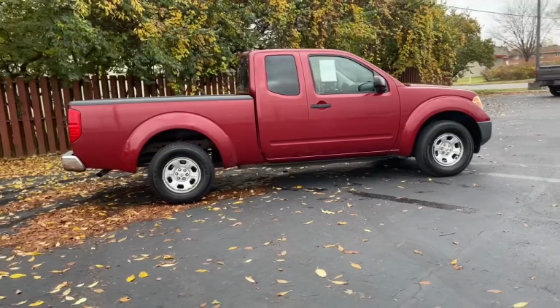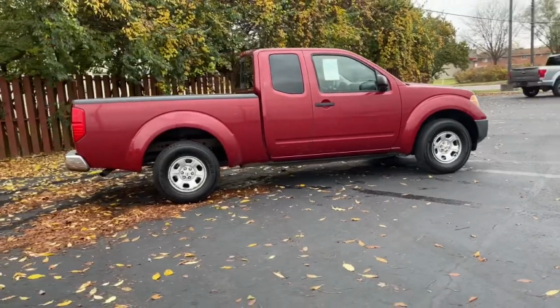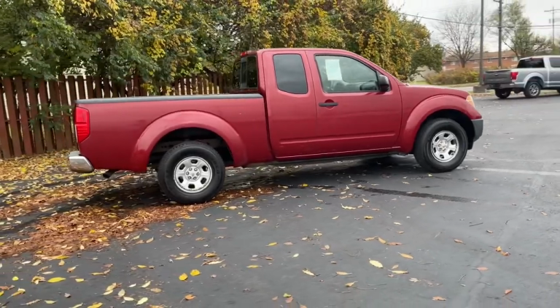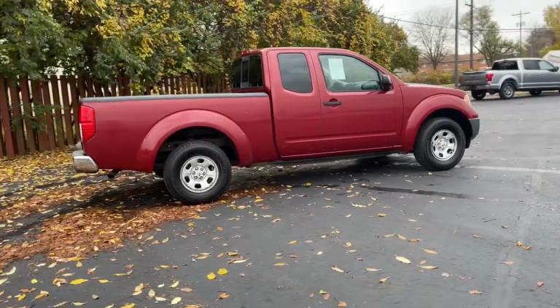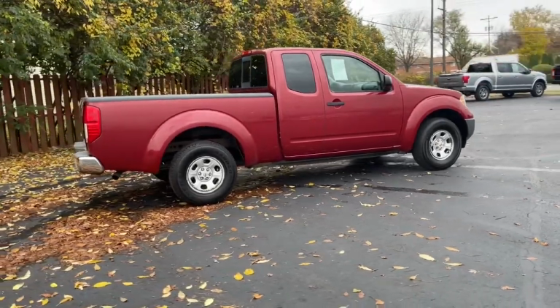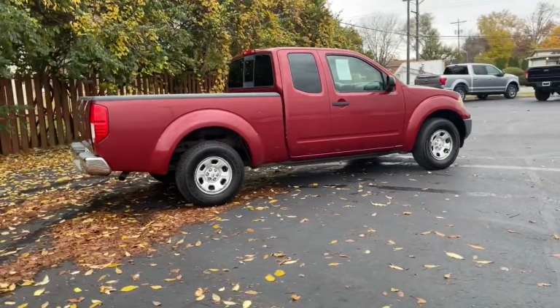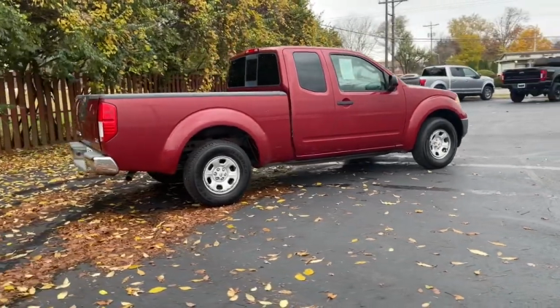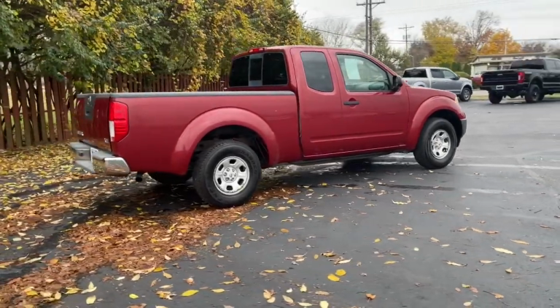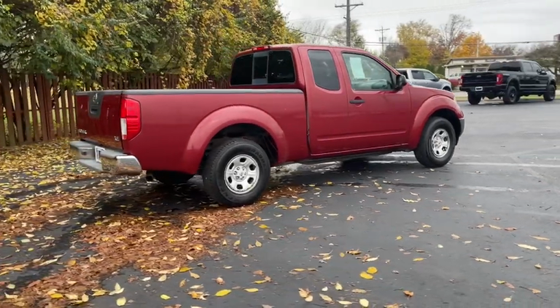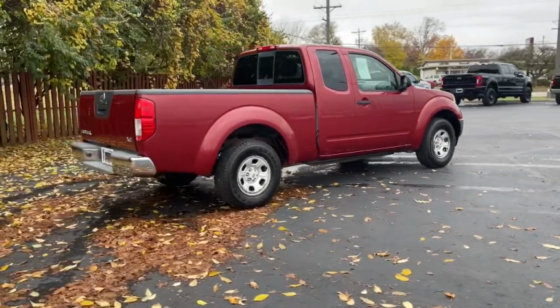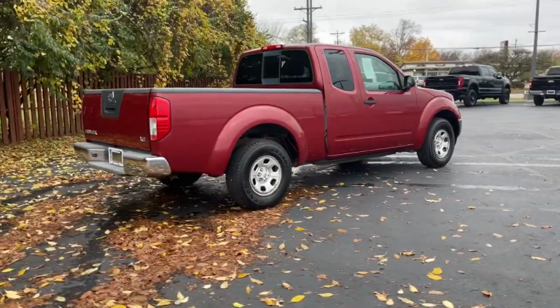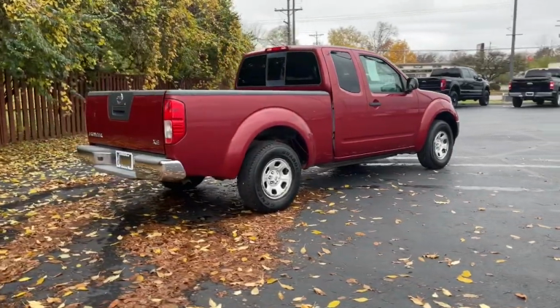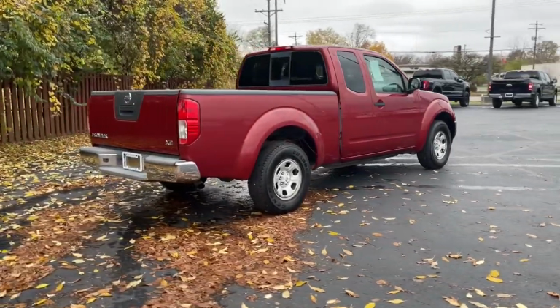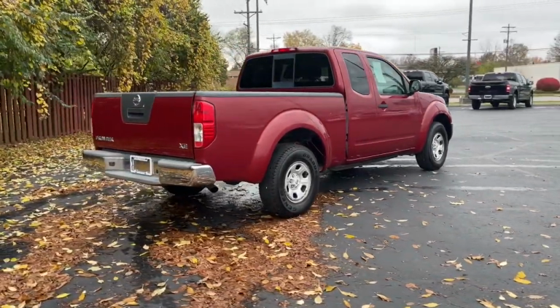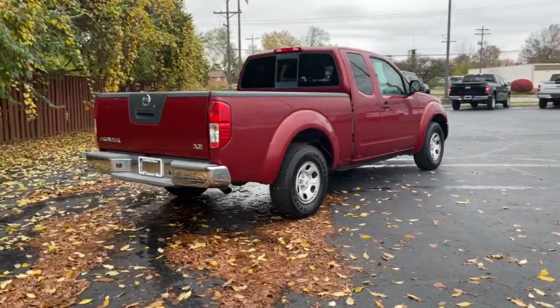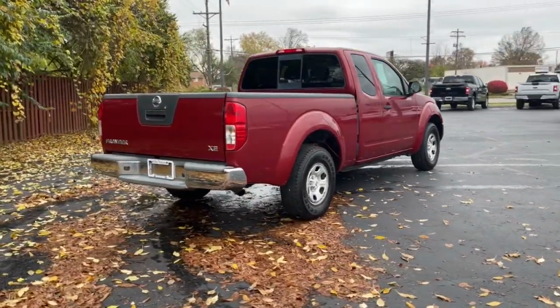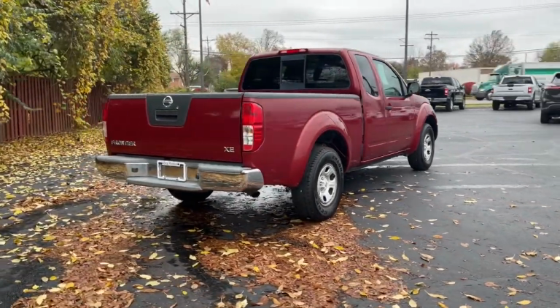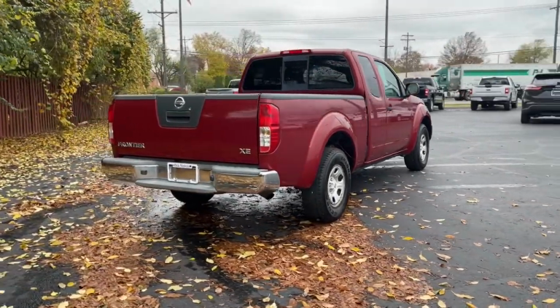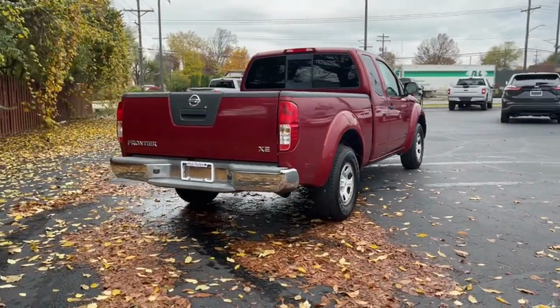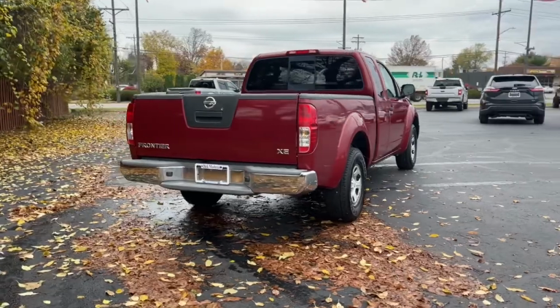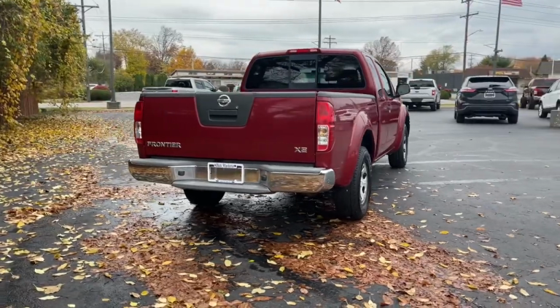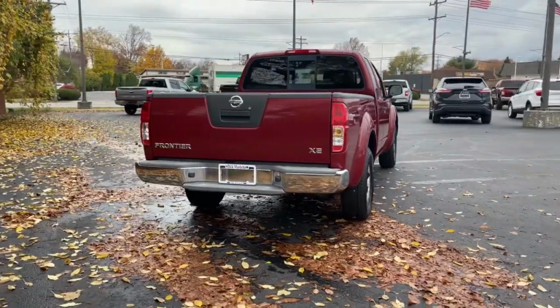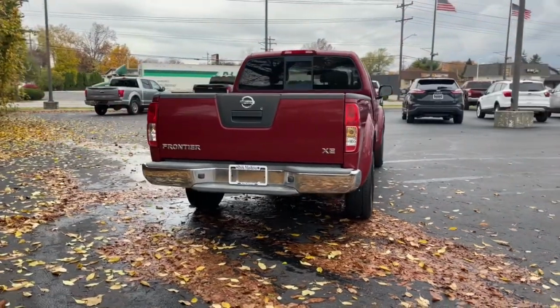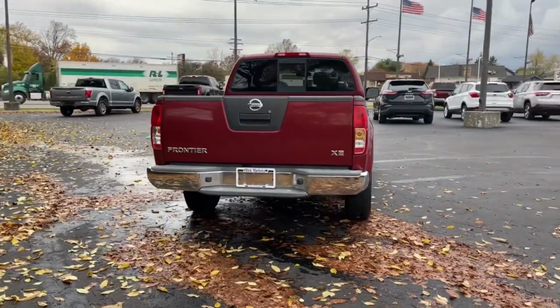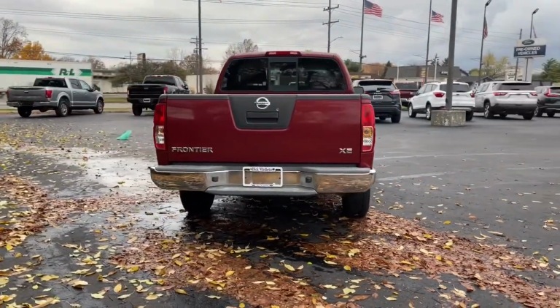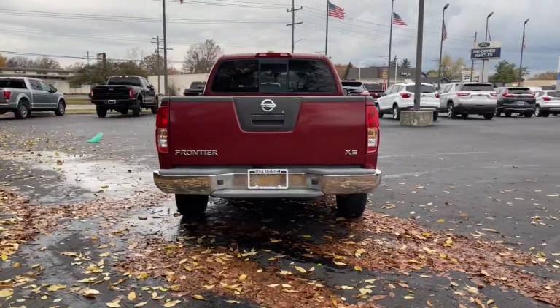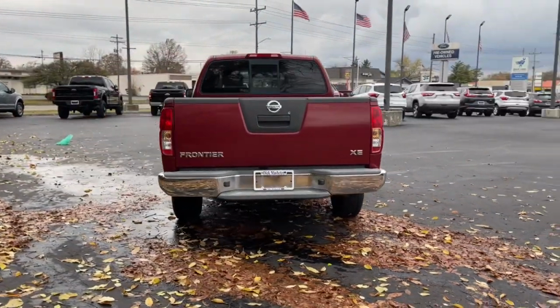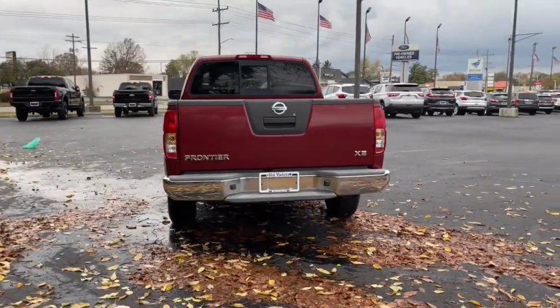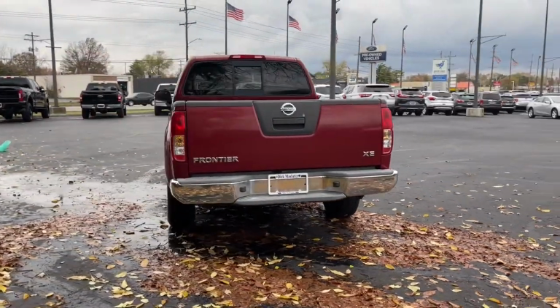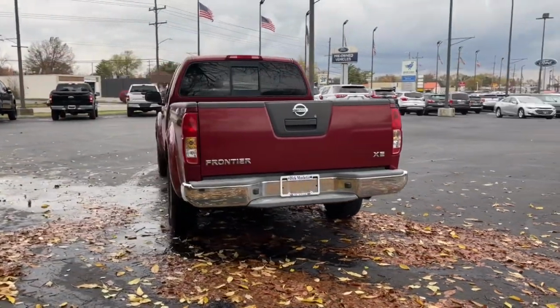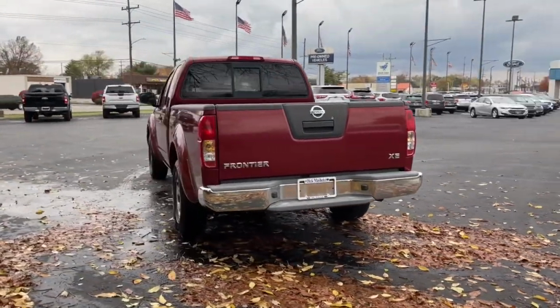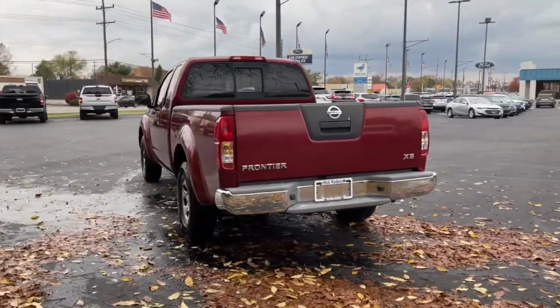Comfortable, capable, and hardworking, this popular midsize pickup is waiting just for you. The following are some of this vehicle's highlighted options.